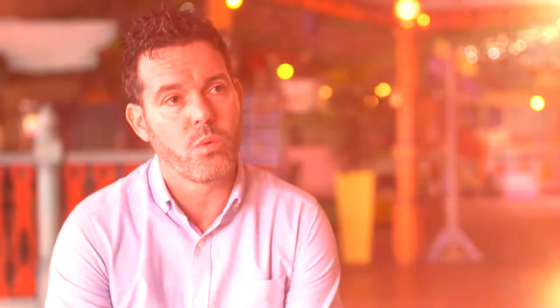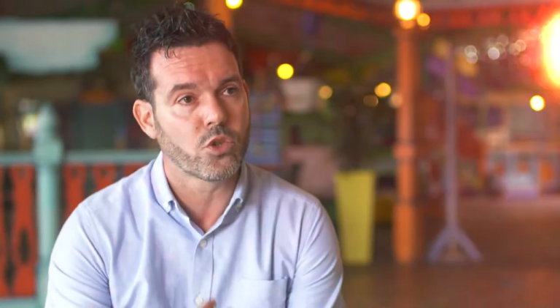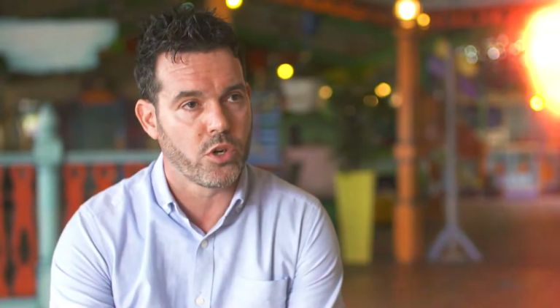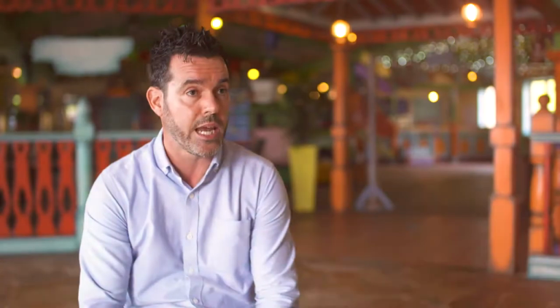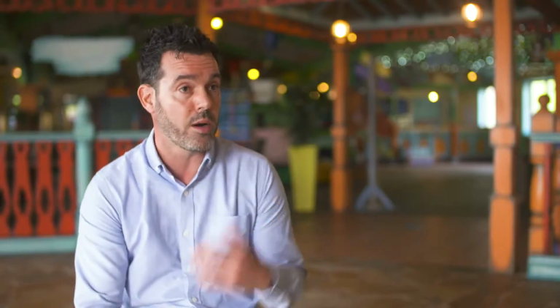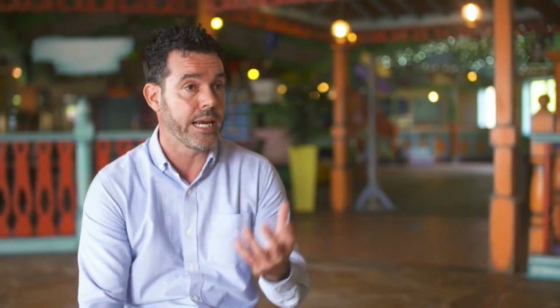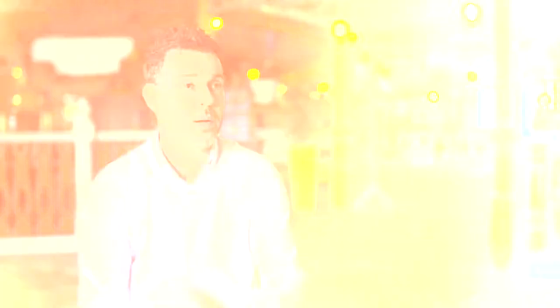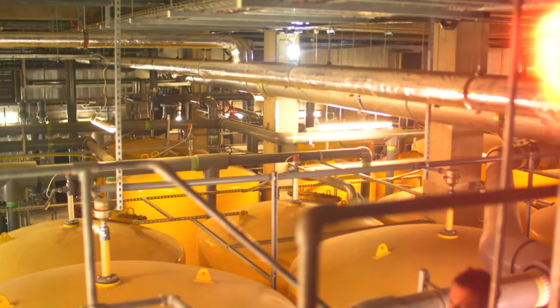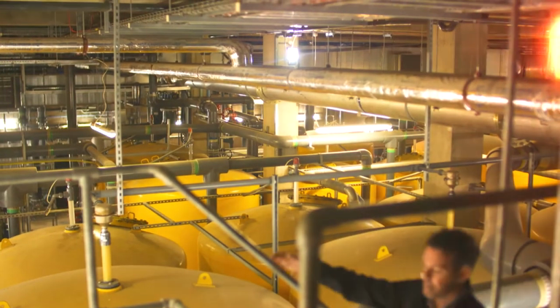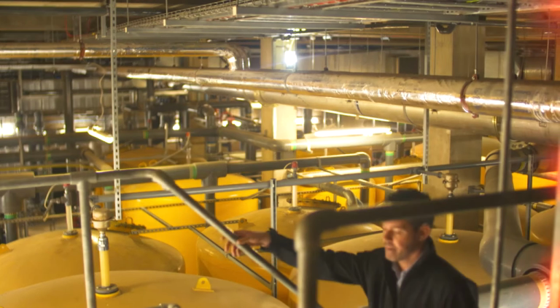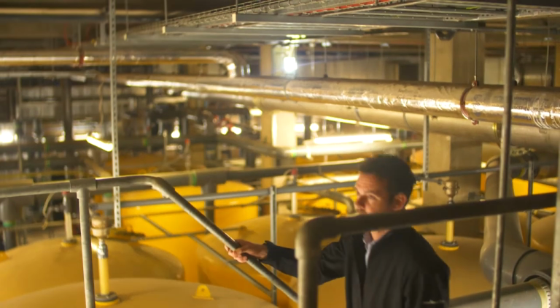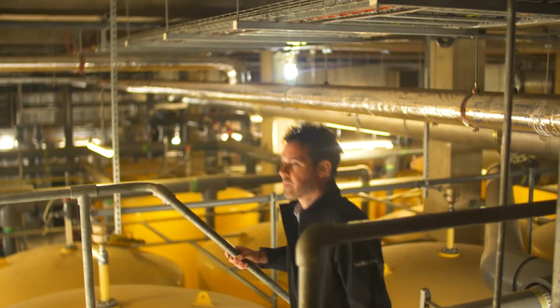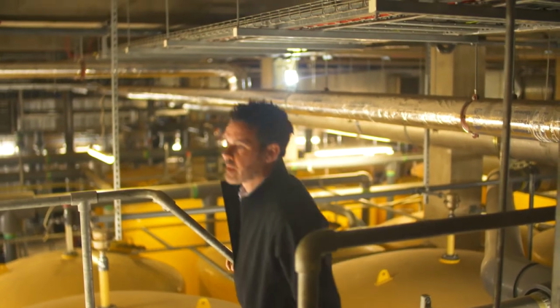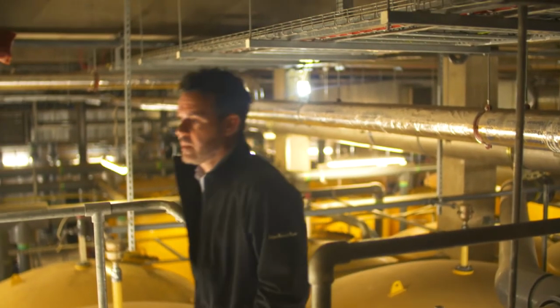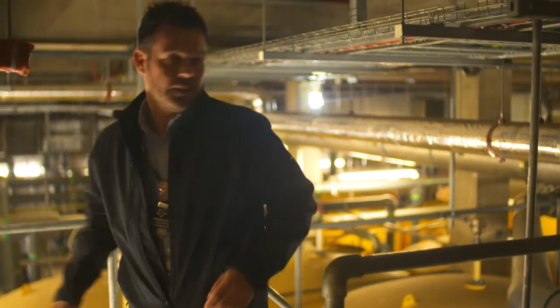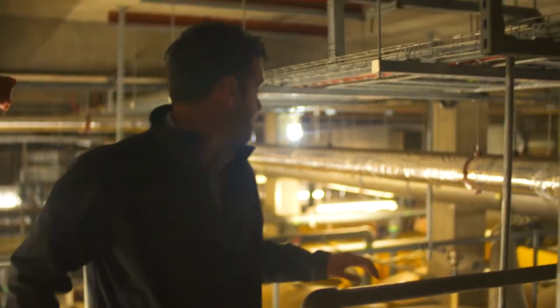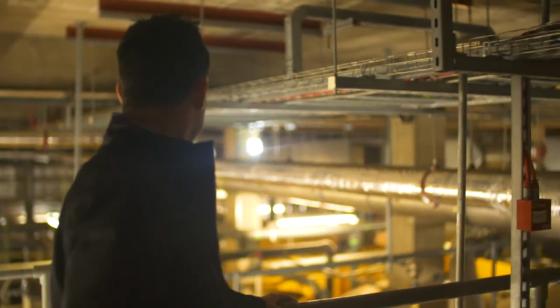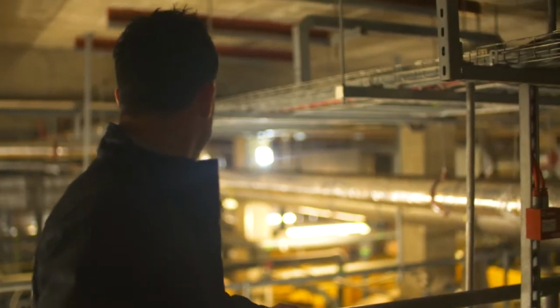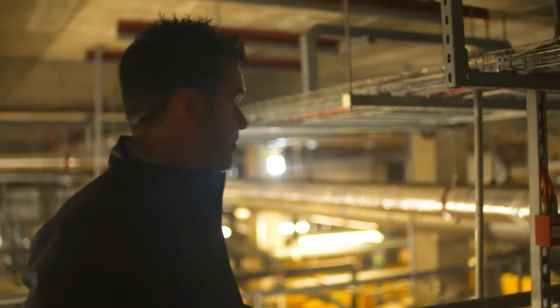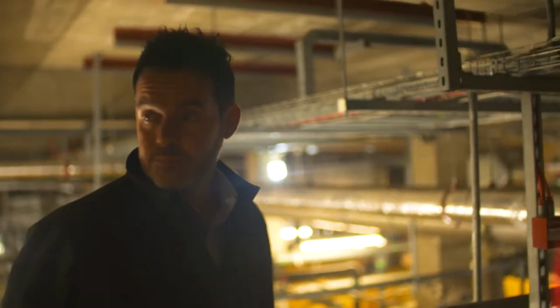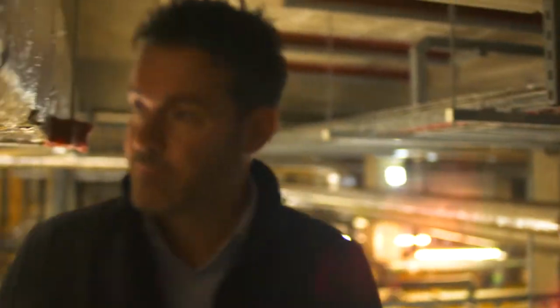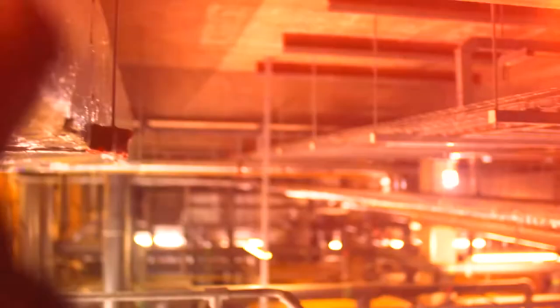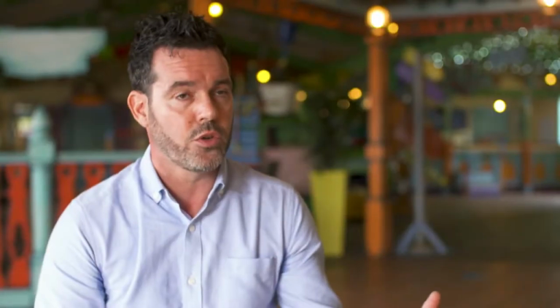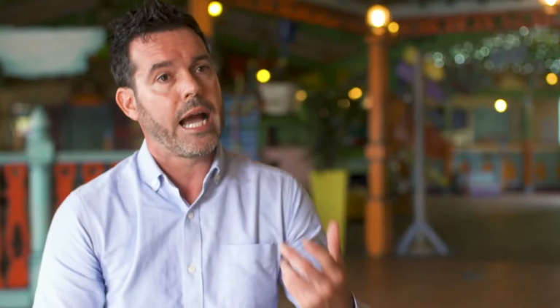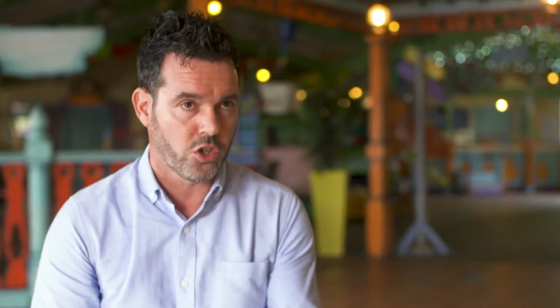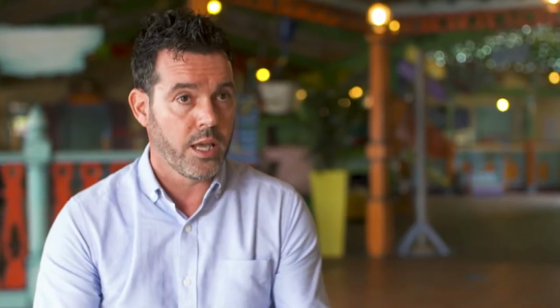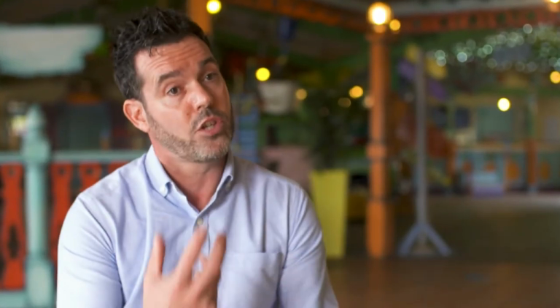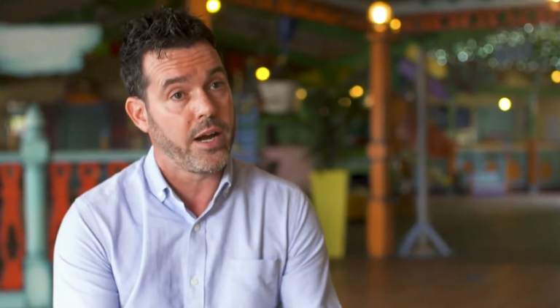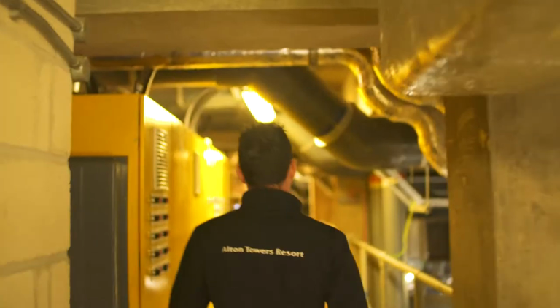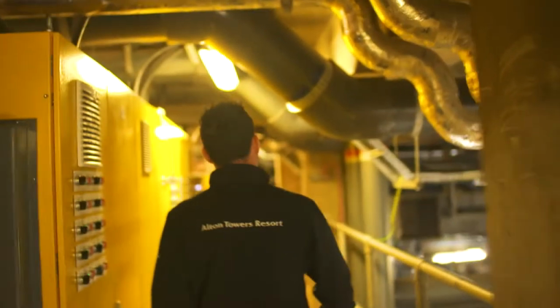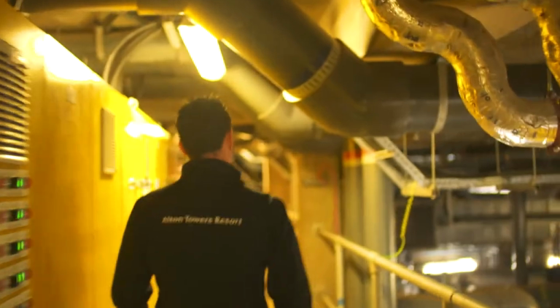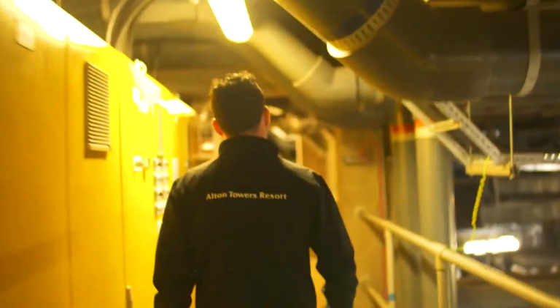We saw an opportunity in CHP, or Combined Heat and Power, to generate power on-site. Centrica Business Solutions were able to provide us a consolidated package — not only were they the manufacturer and the installer and the service provider, they became our energy provider.